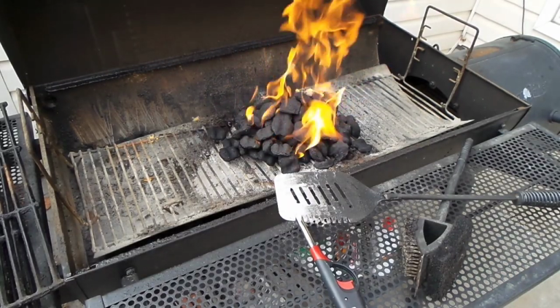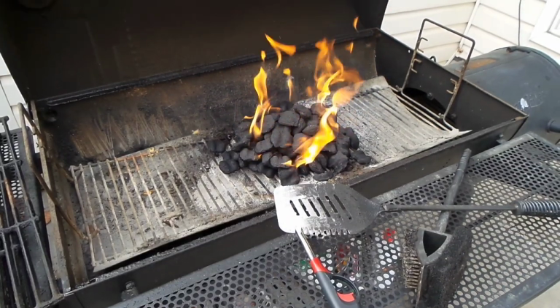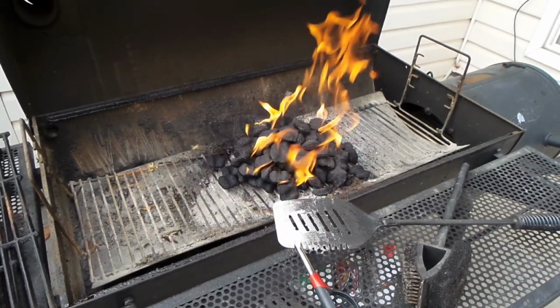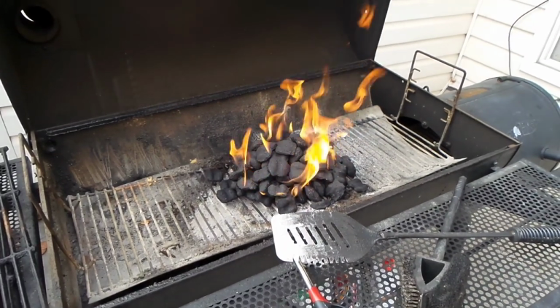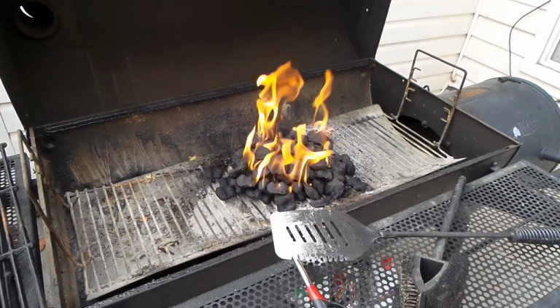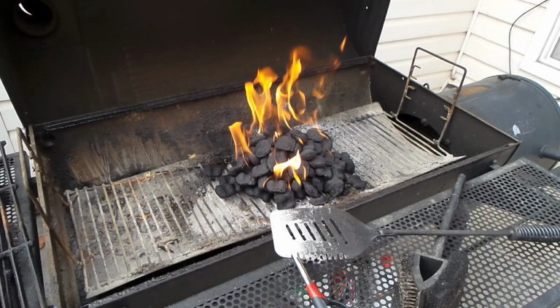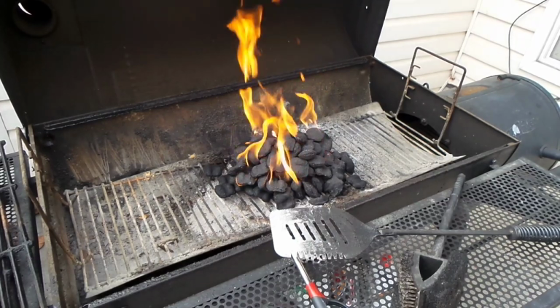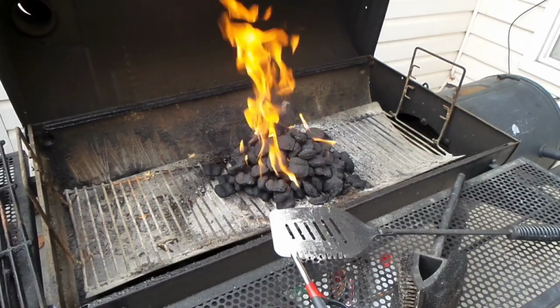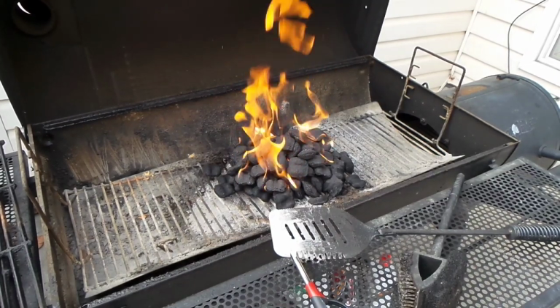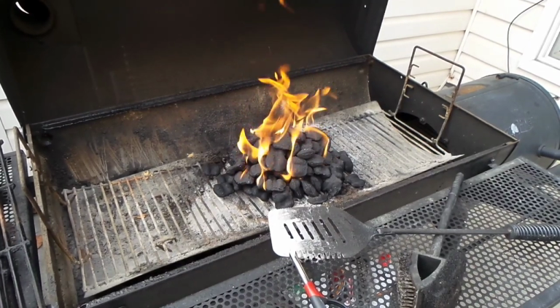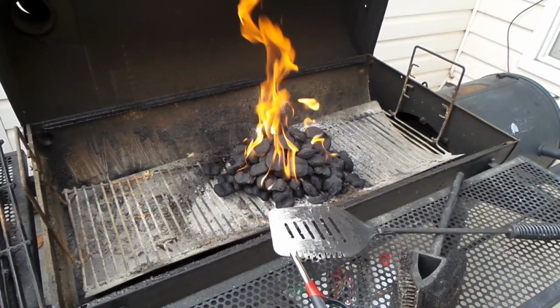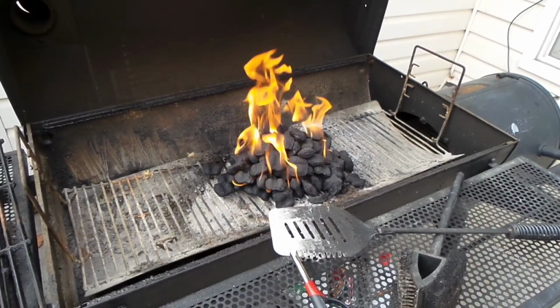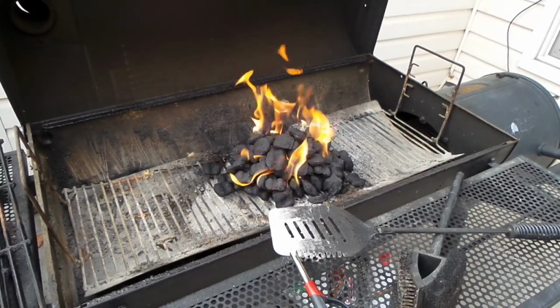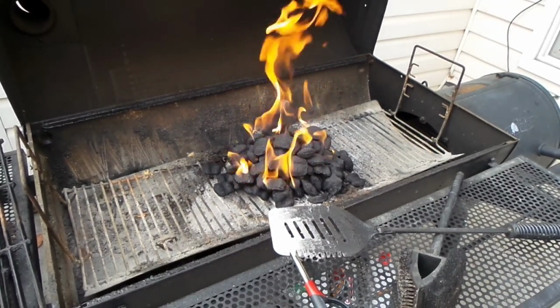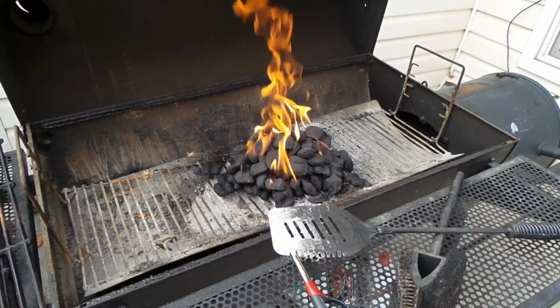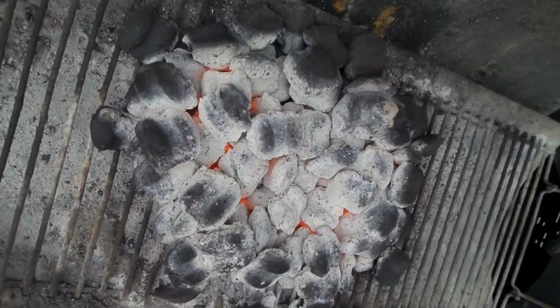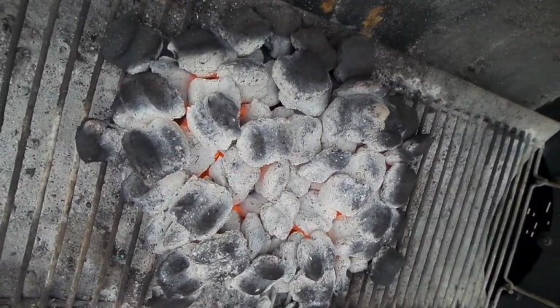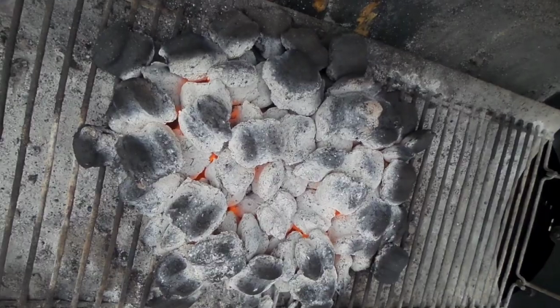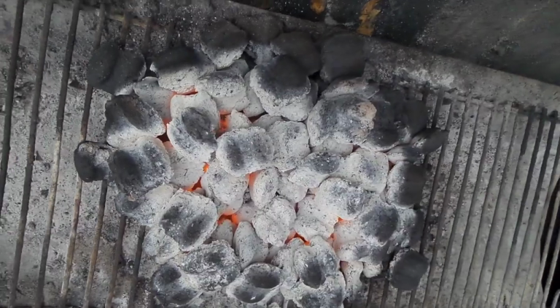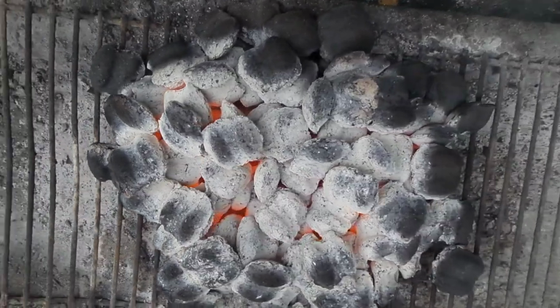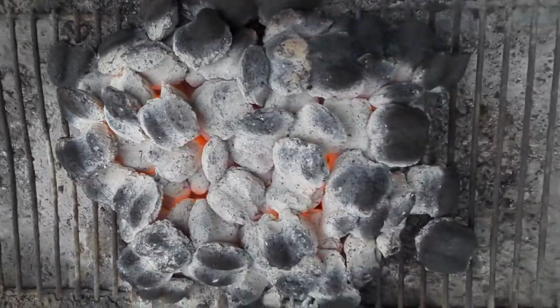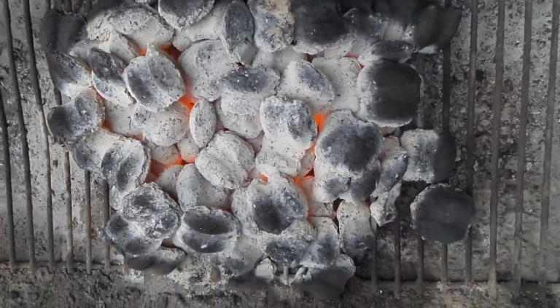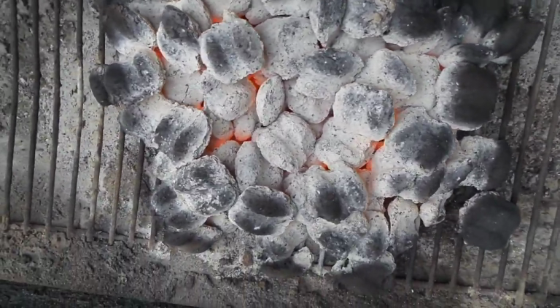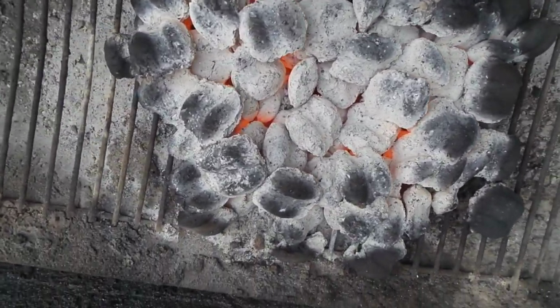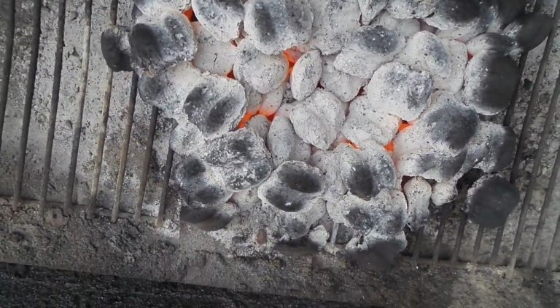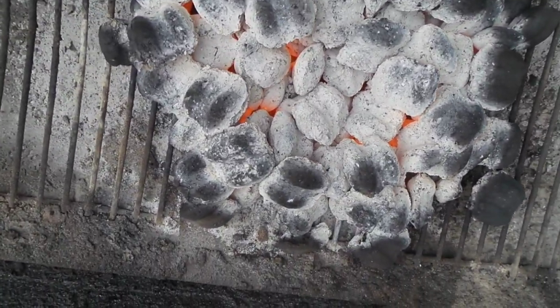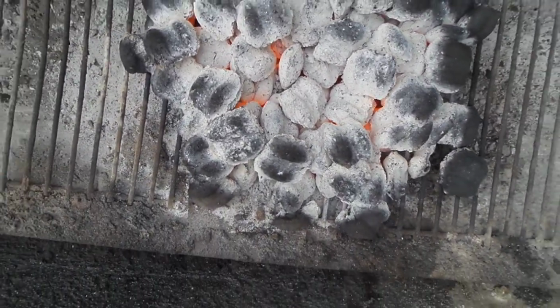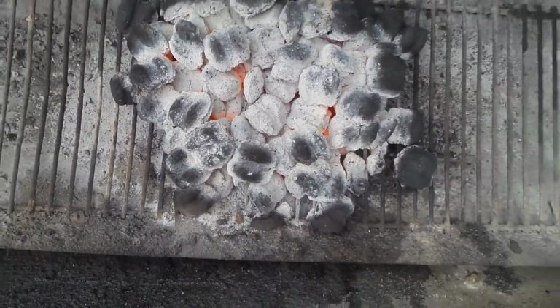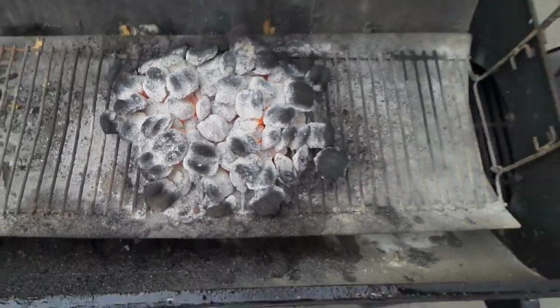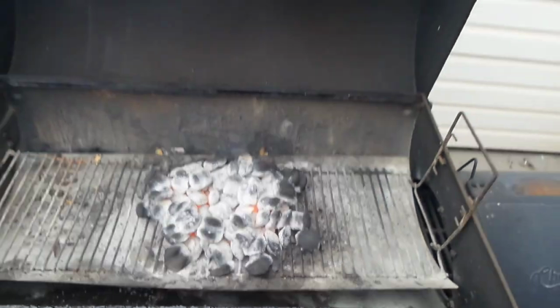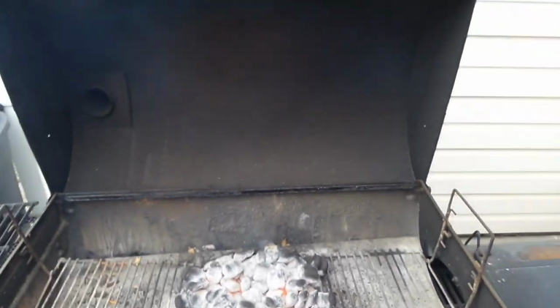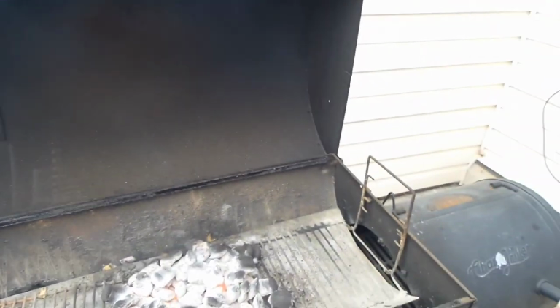All right, how does that look, guys? It's looking pretty warm — fiery hot. That's exactly what we want. Hopefully, I'm not ruining this camera. It actually looks like it's falling out of the tripod.